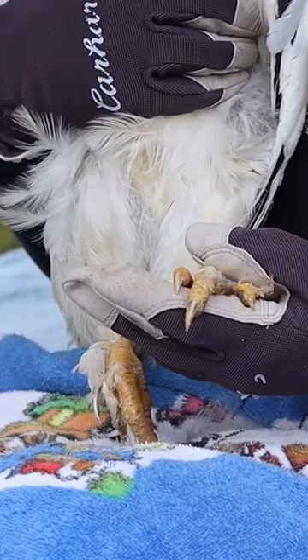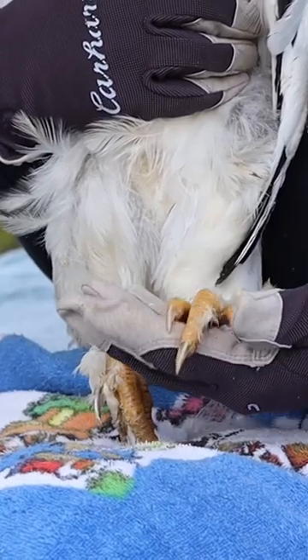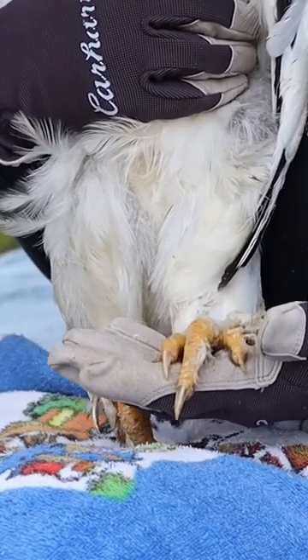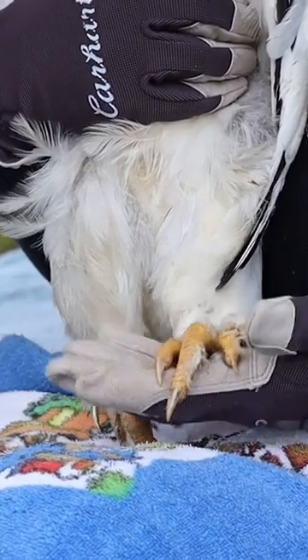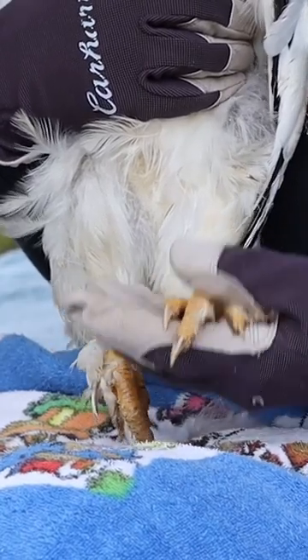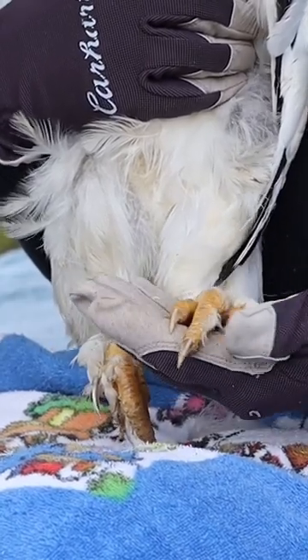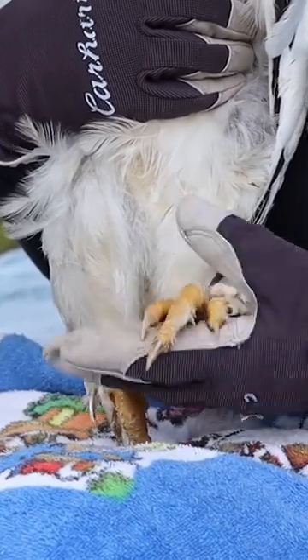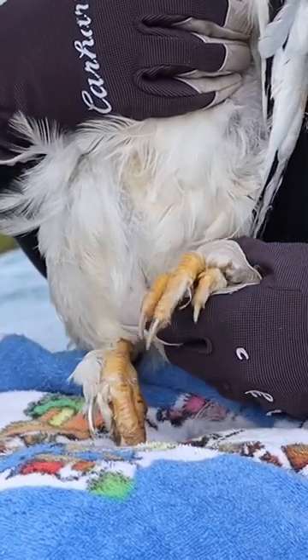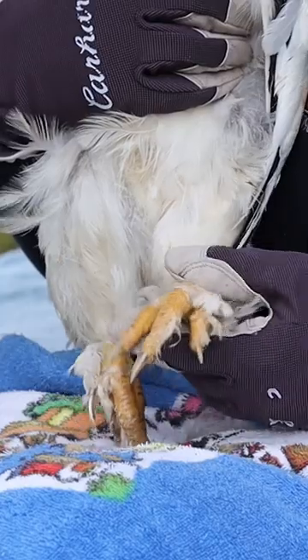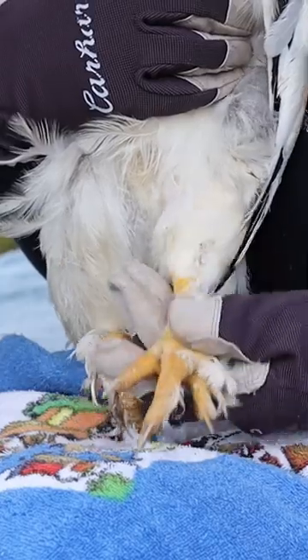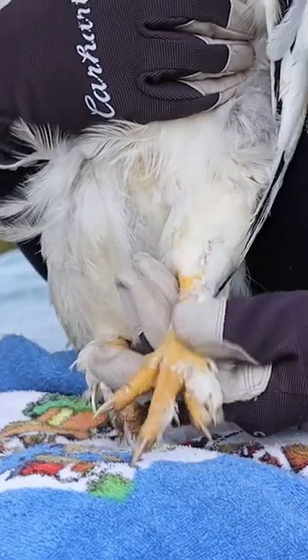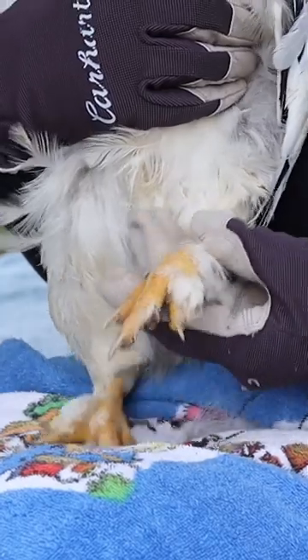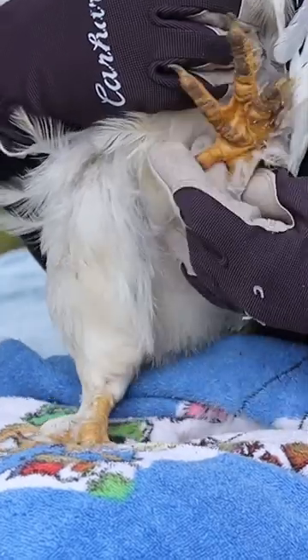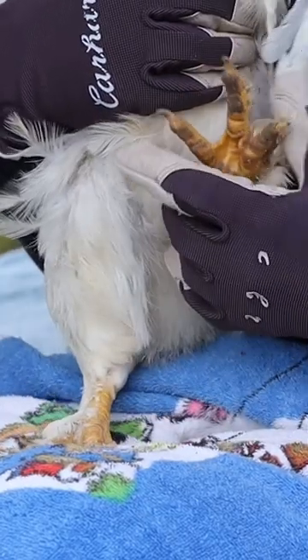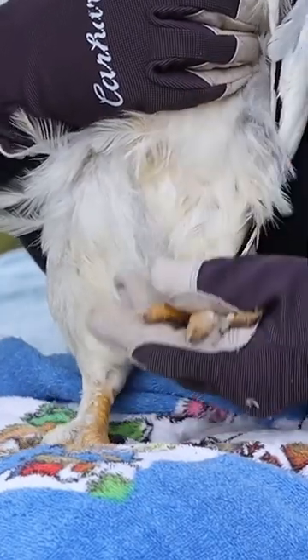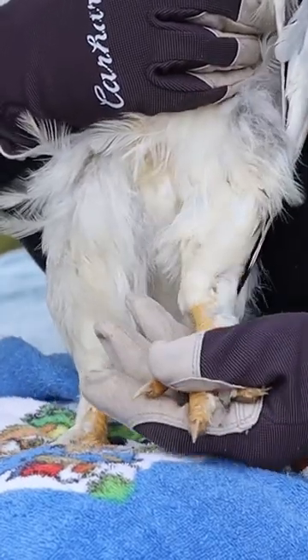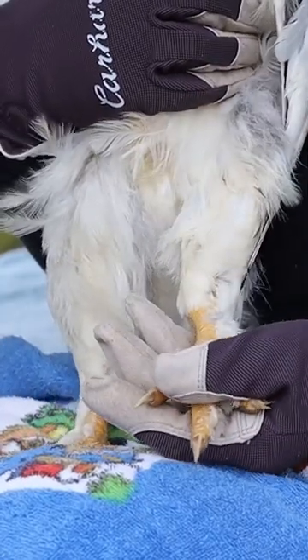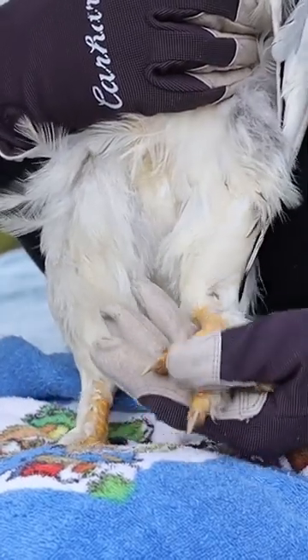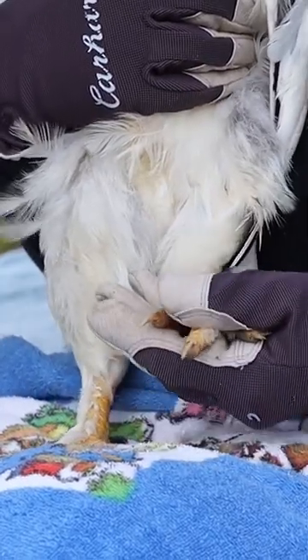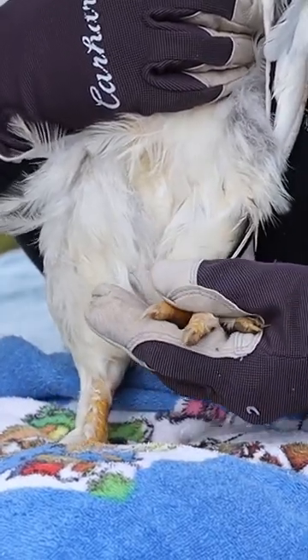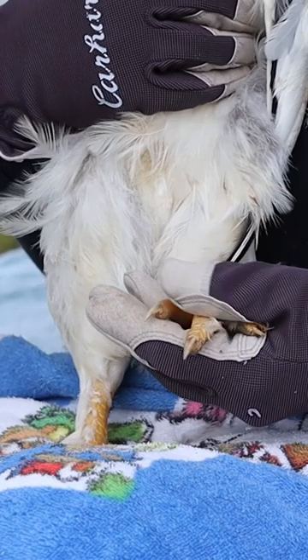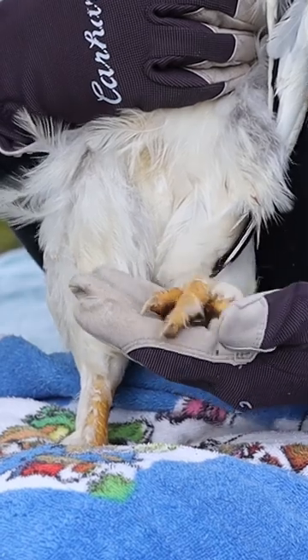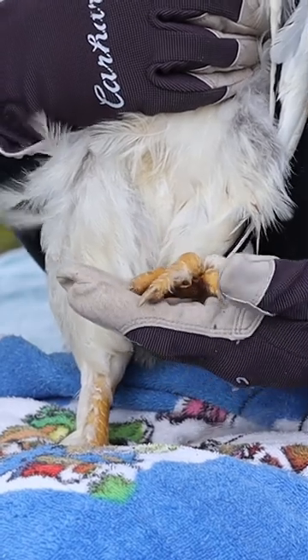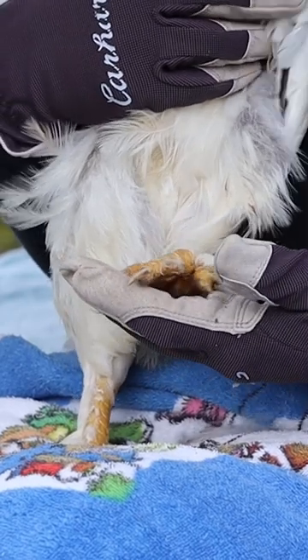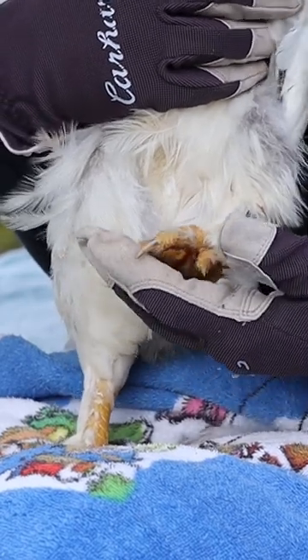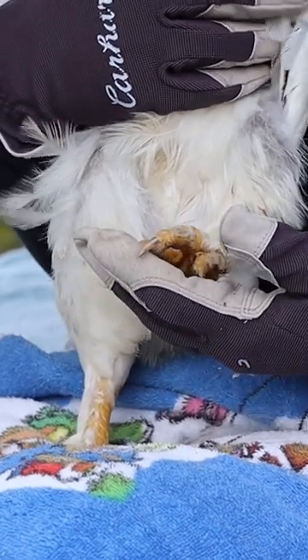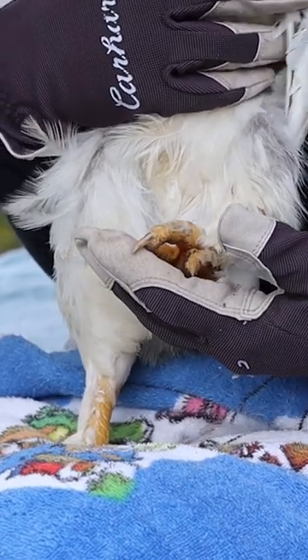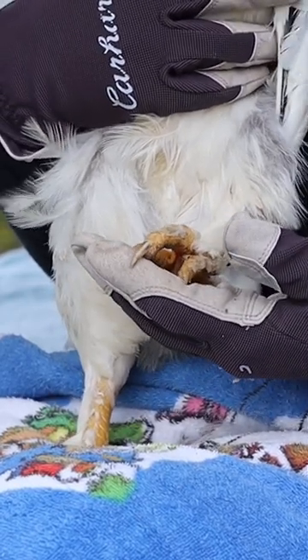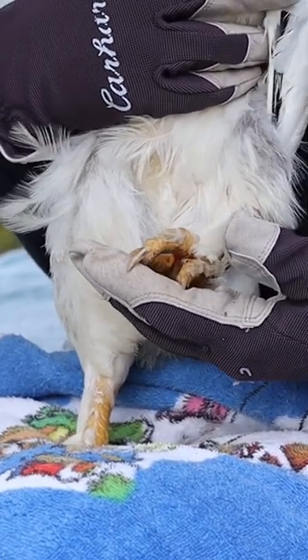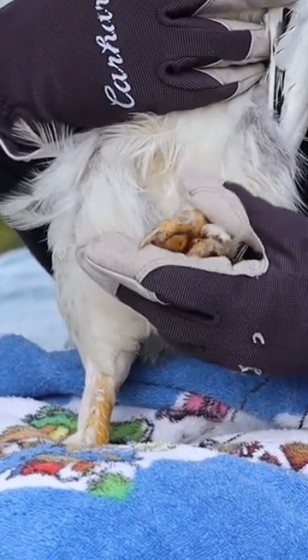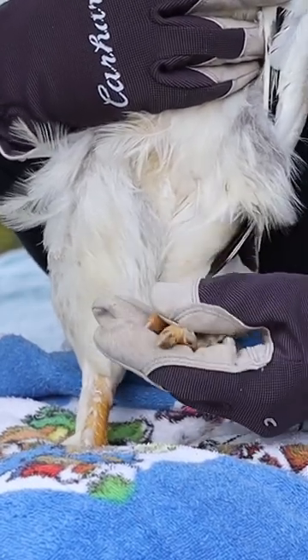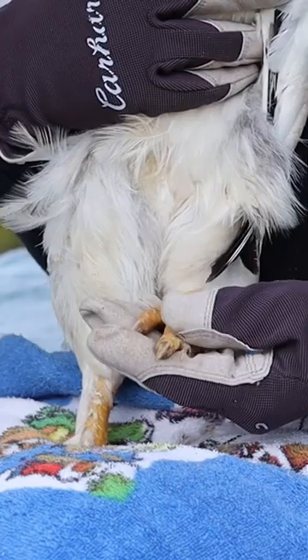We're gonna take a look at my chickens, just like I do my ducks. I take a look at their legs, I make sure everything looks good — no red spots, nothing swollen. Our light Brahma here, she looks fantastic.